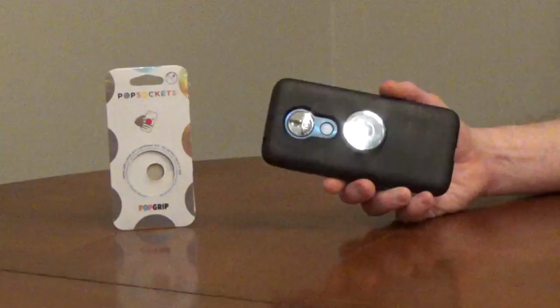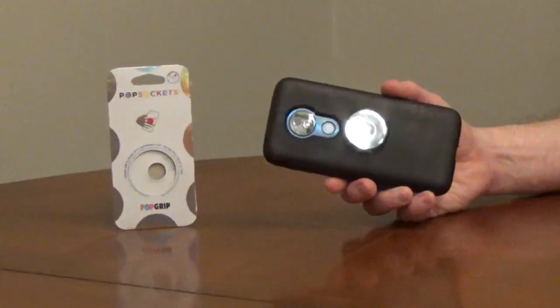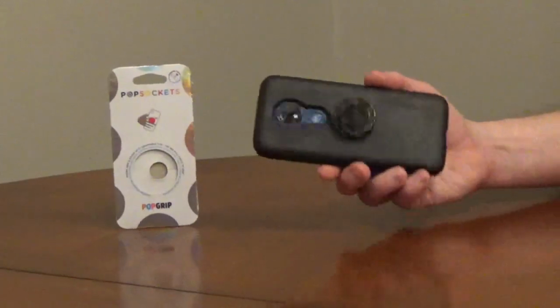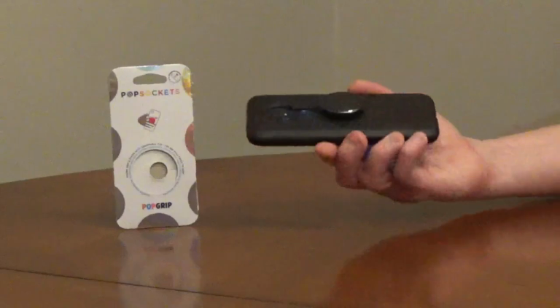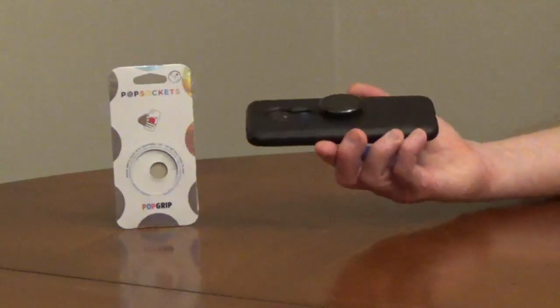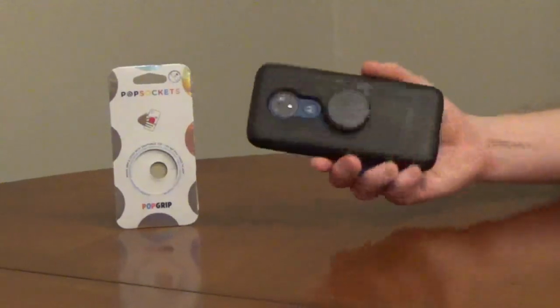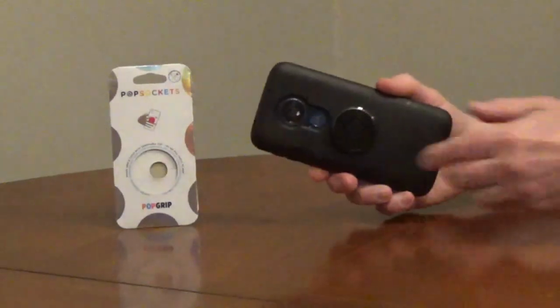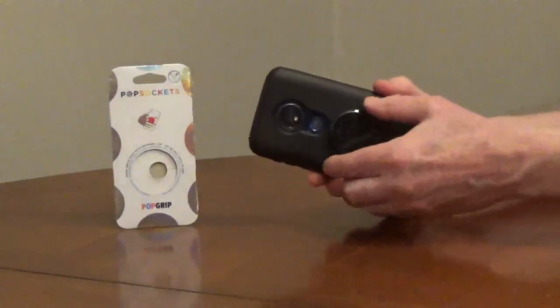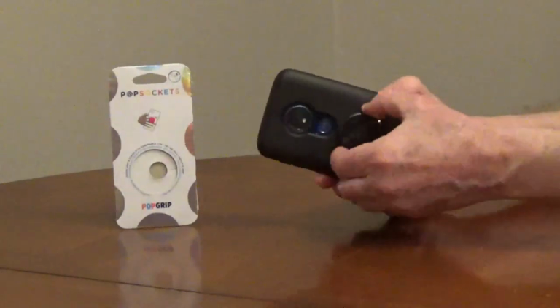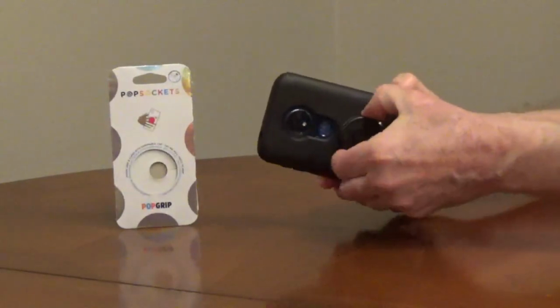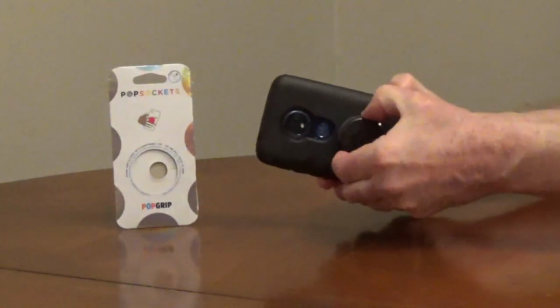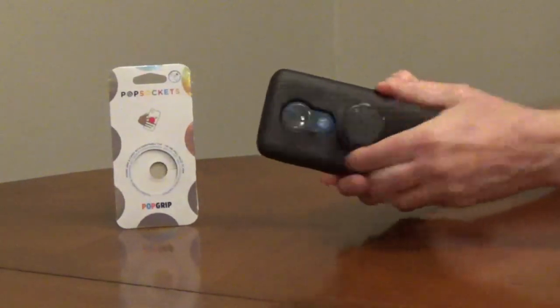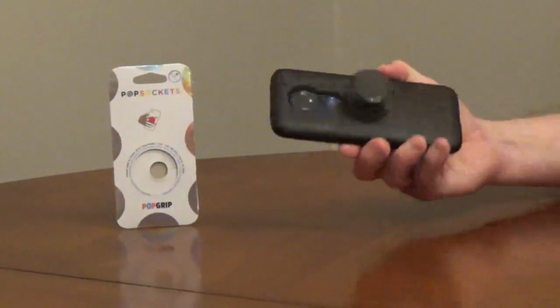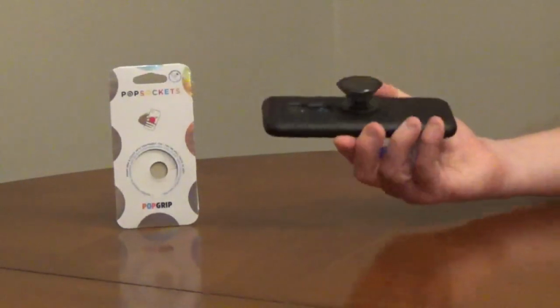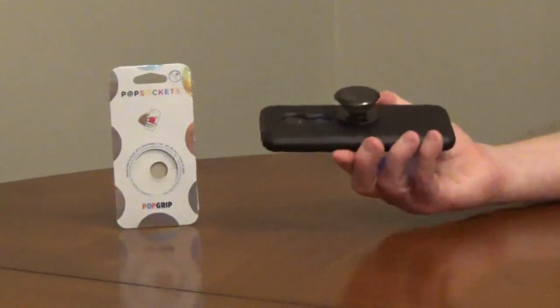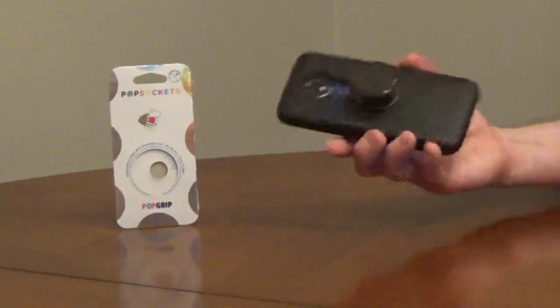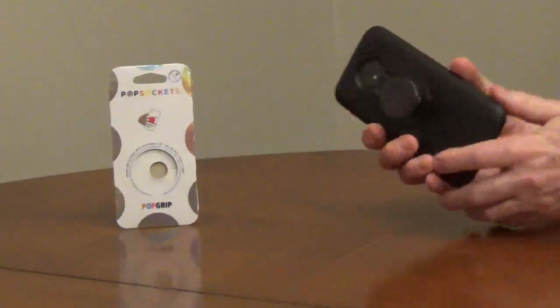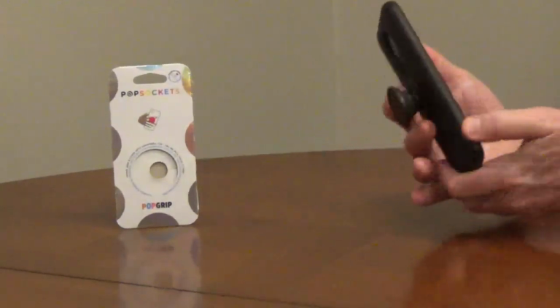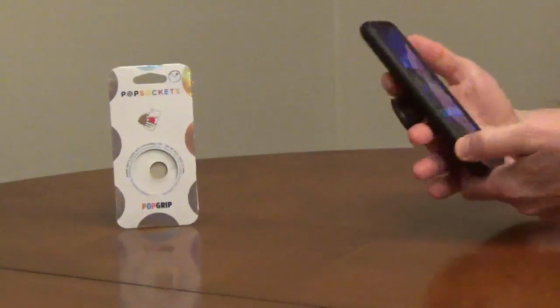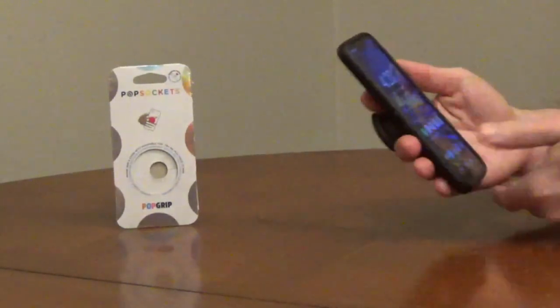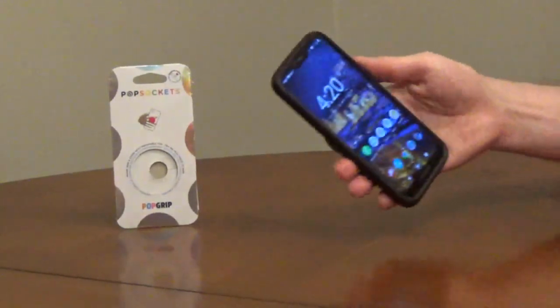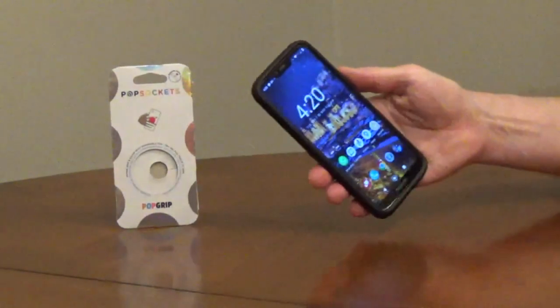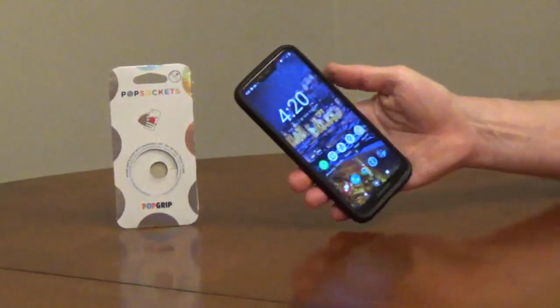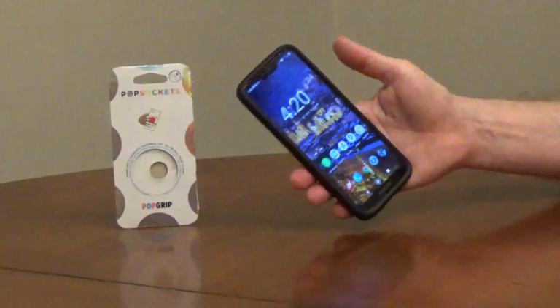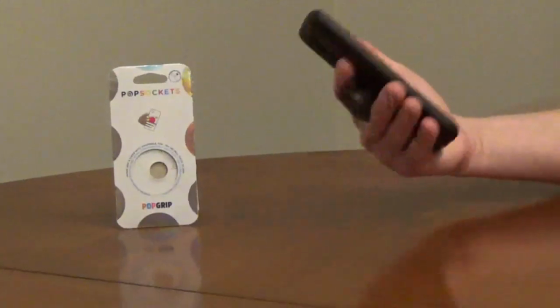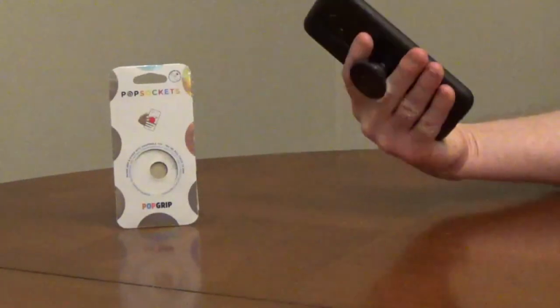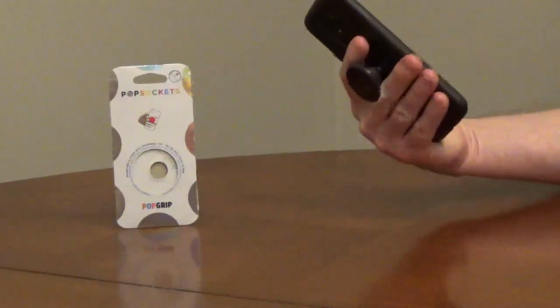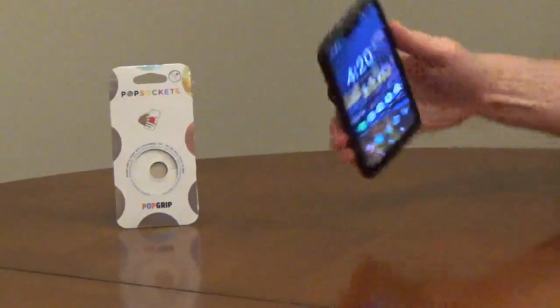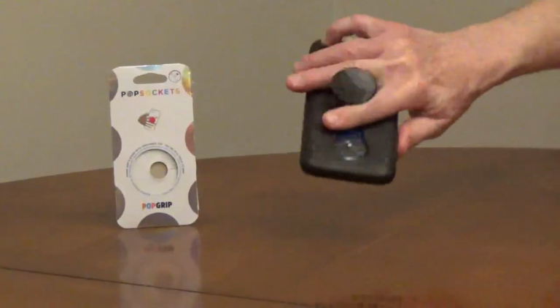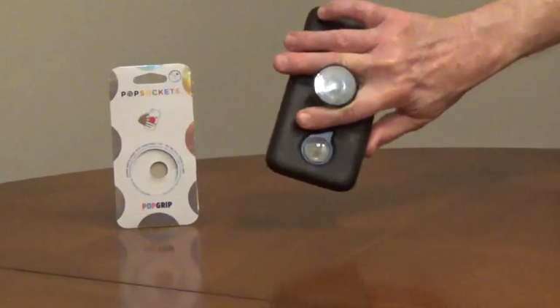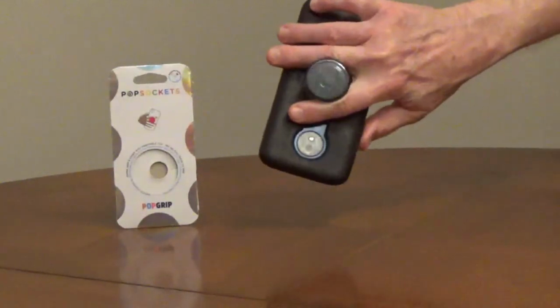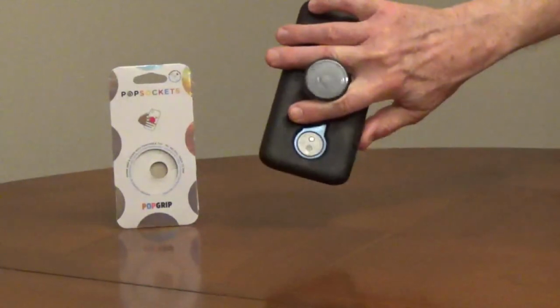If you remove it, put it on another phone or in a new position within 15 minutes, so the adhesive doesn't dry out.